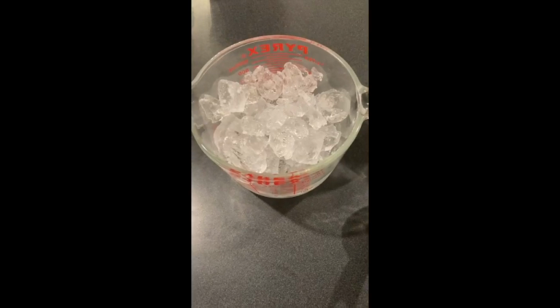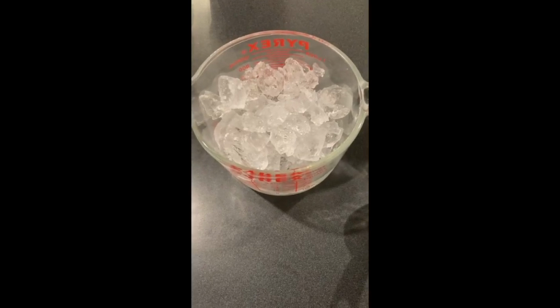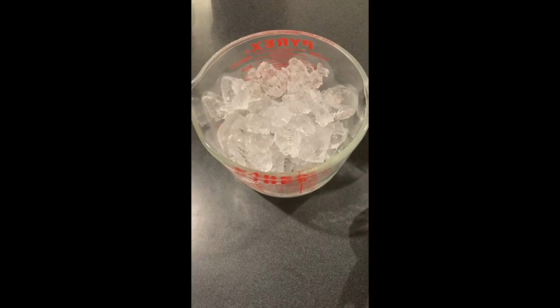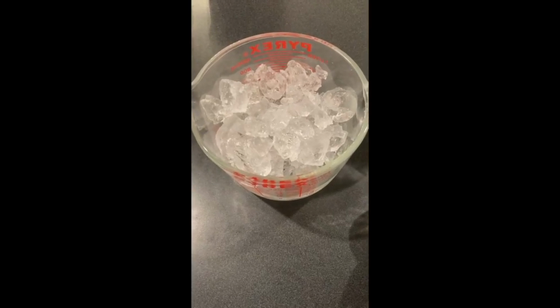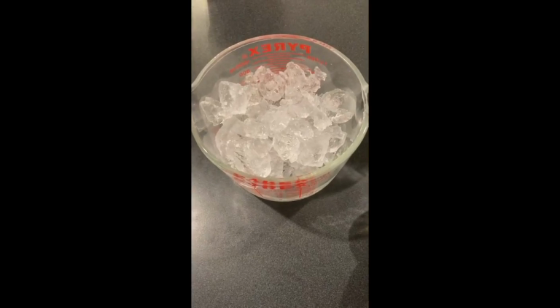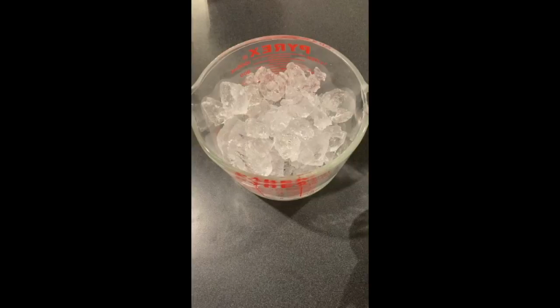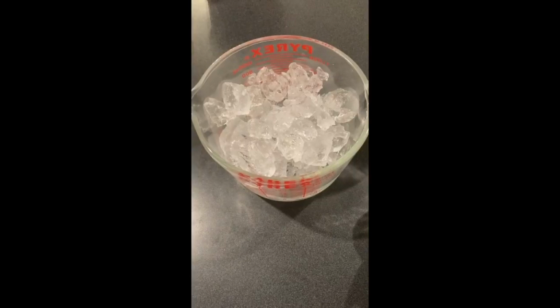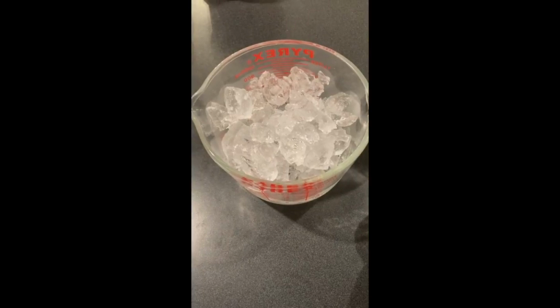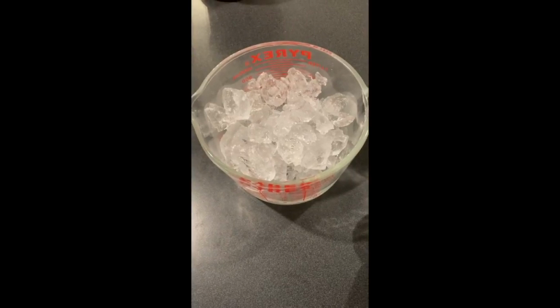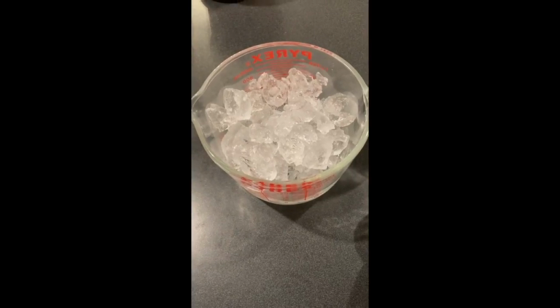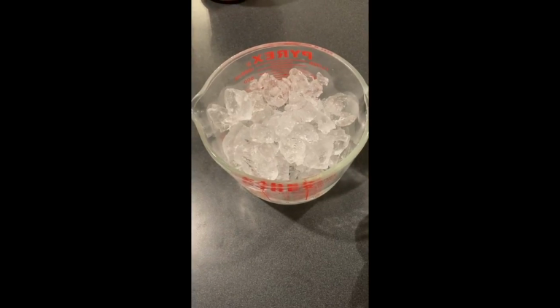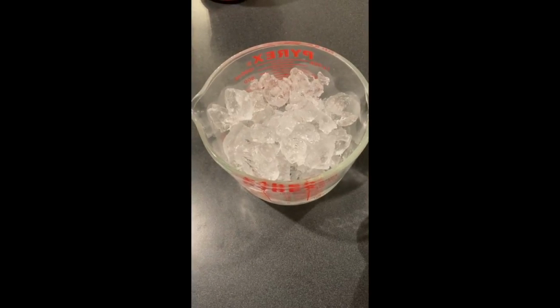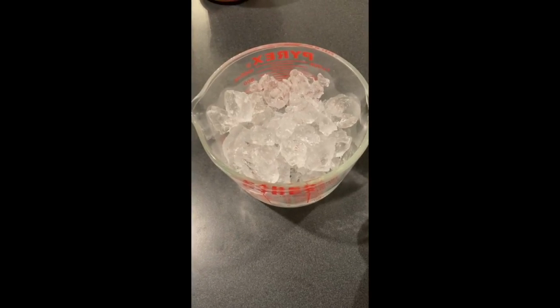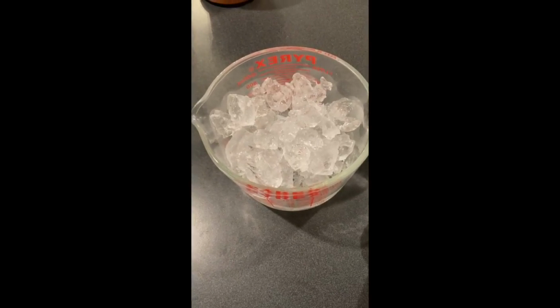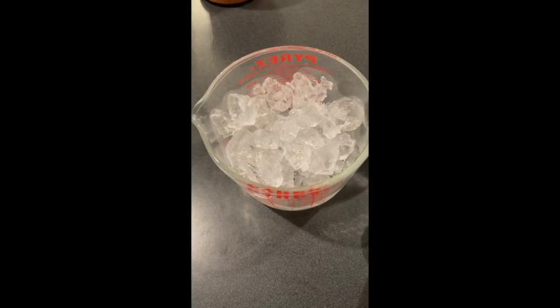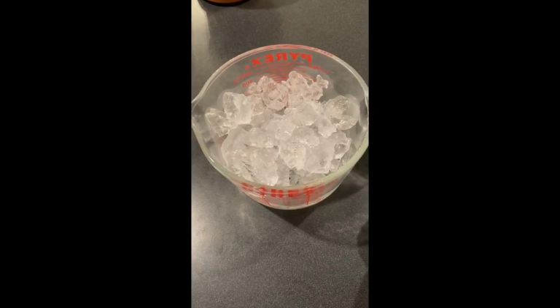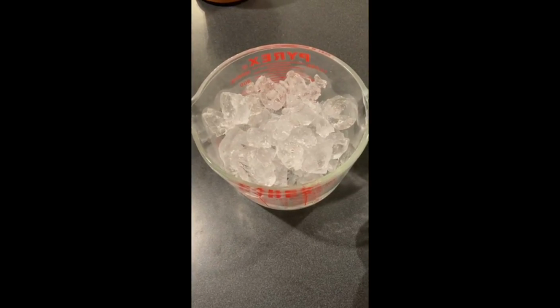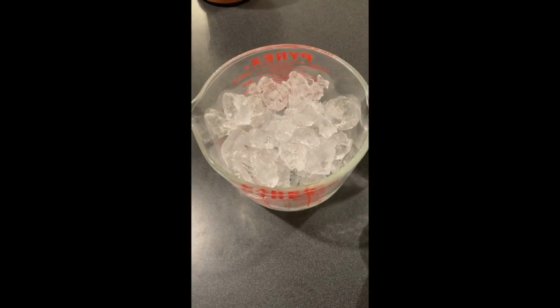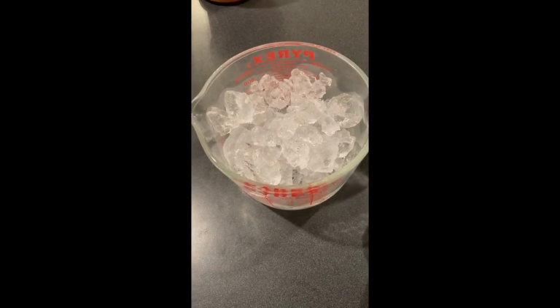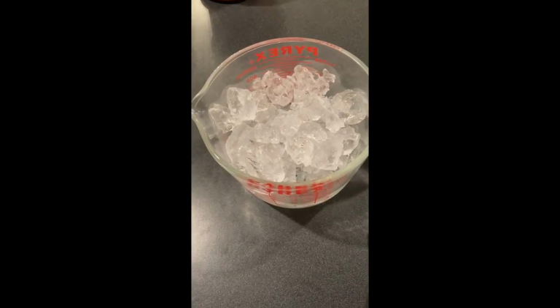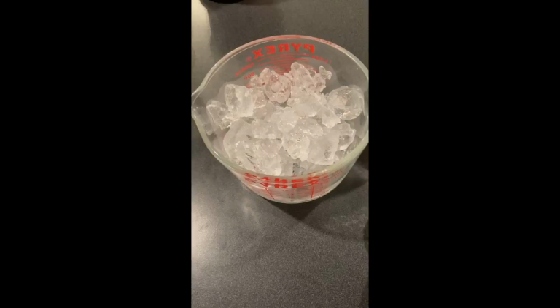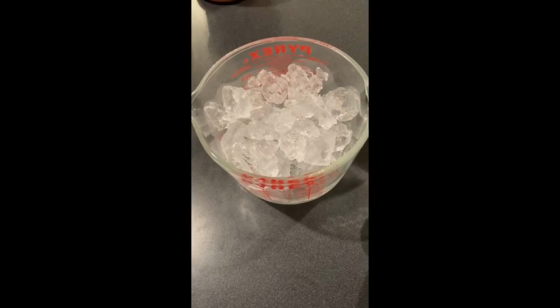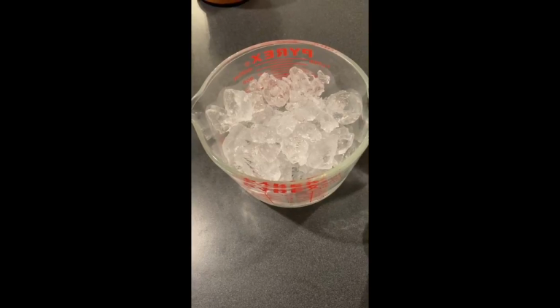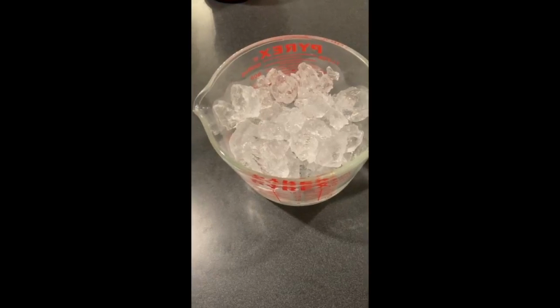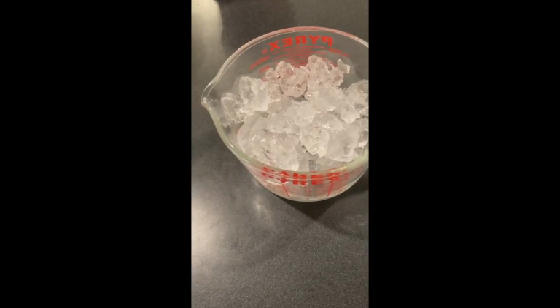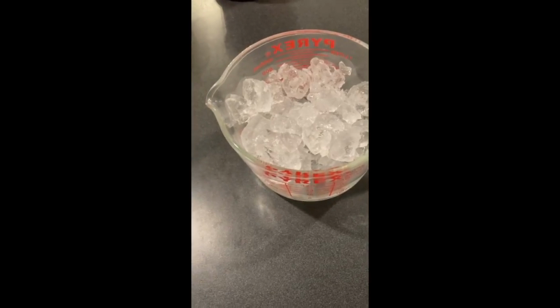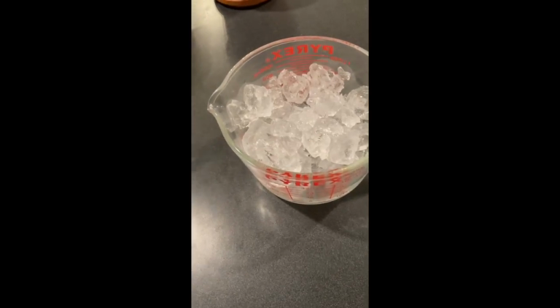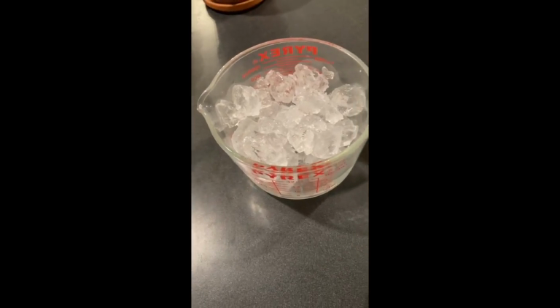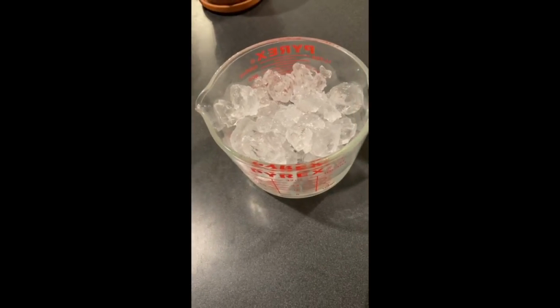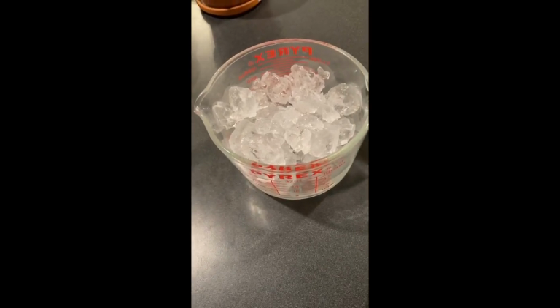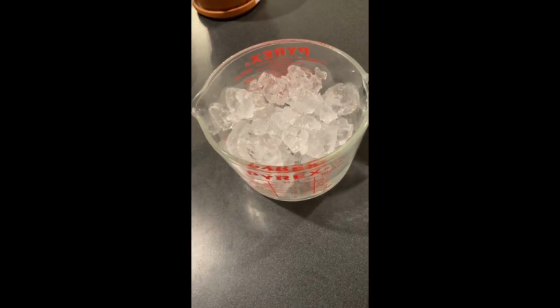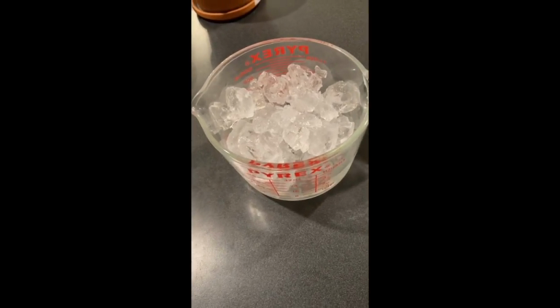Summer's a great time to eat ice cream, so for this week's project we're gonna make some at home in a bag. First let's get the ingredients together.